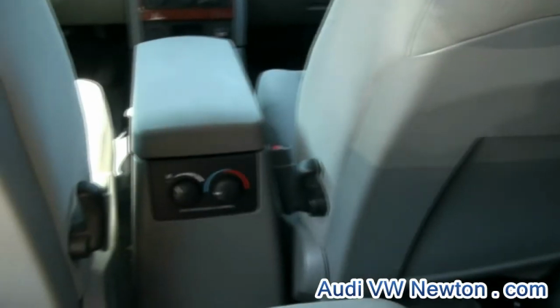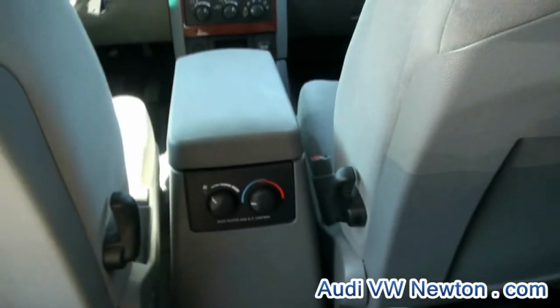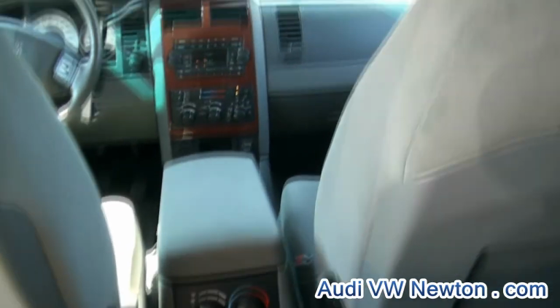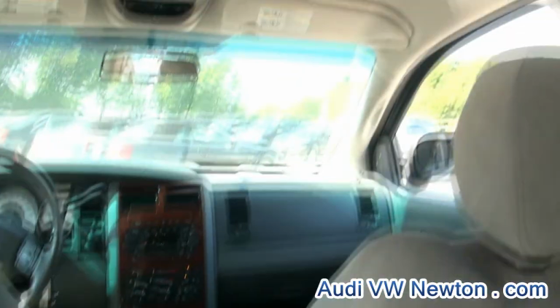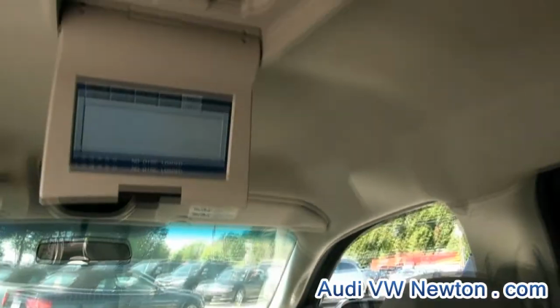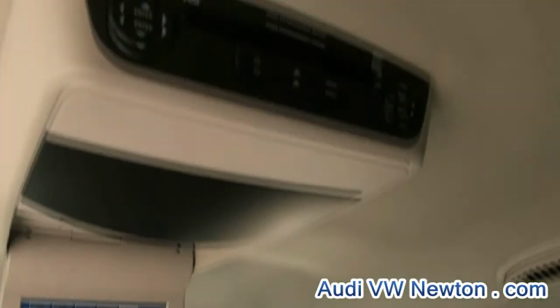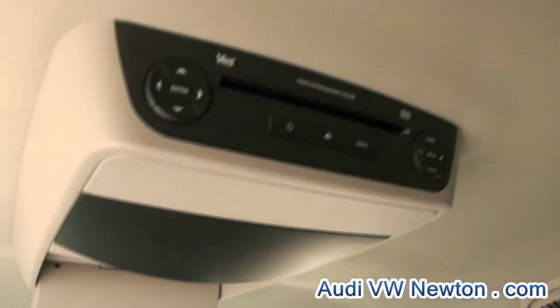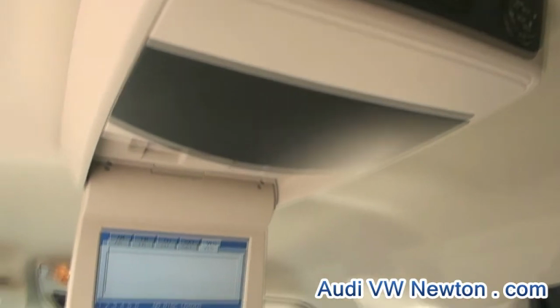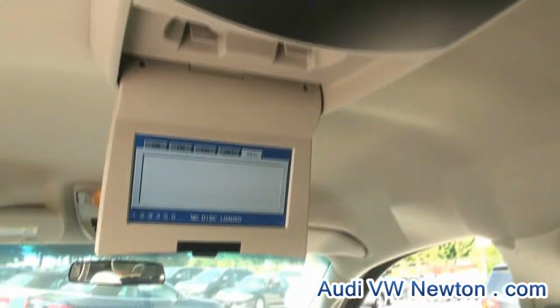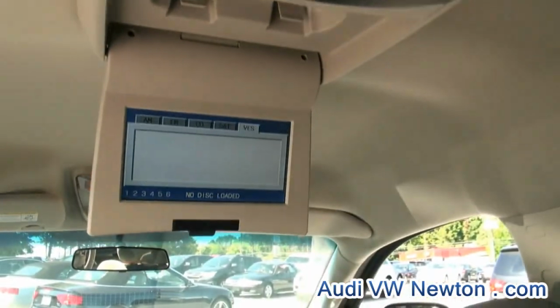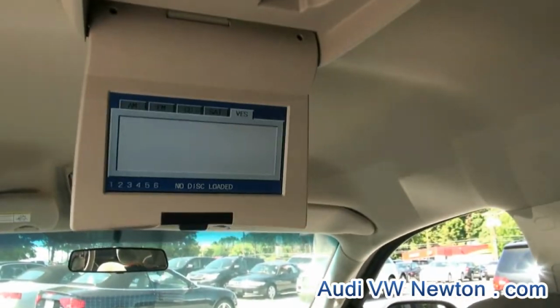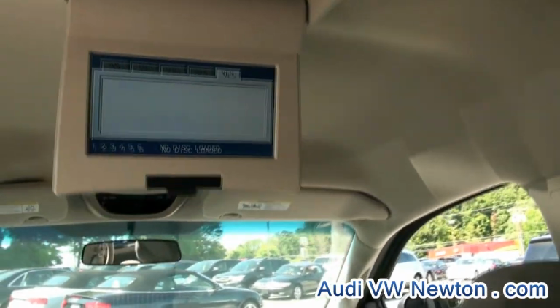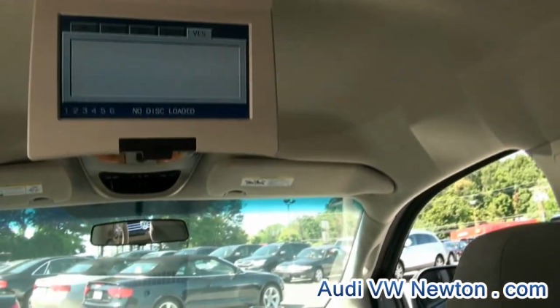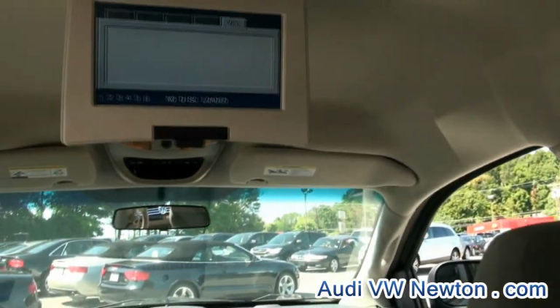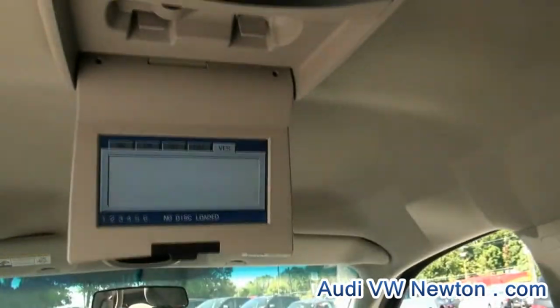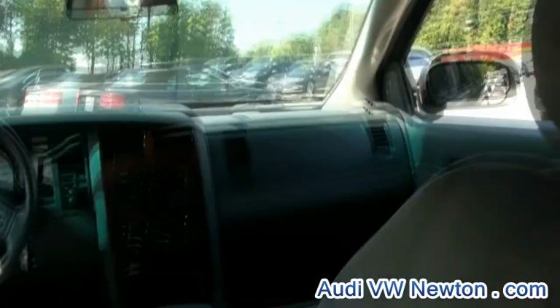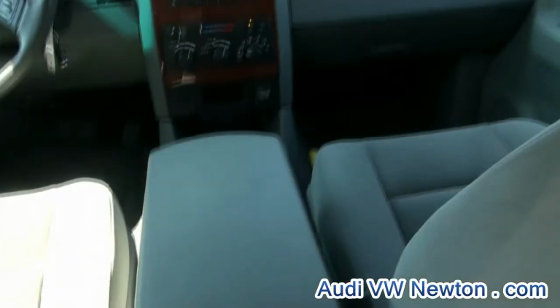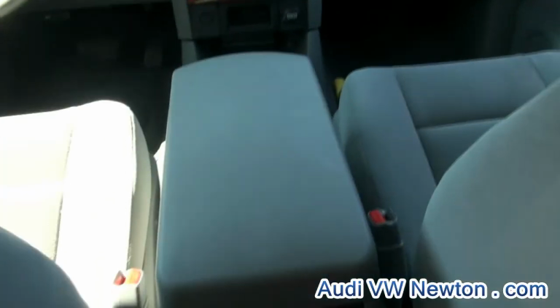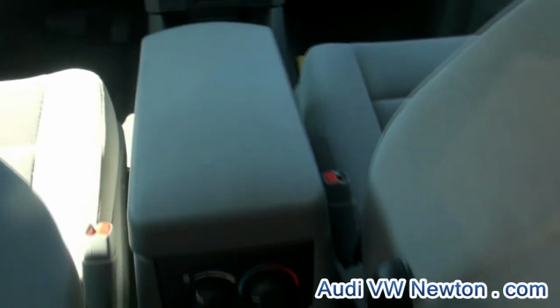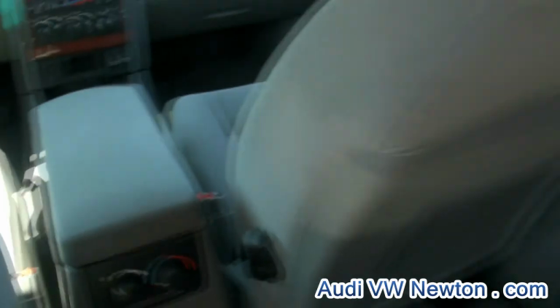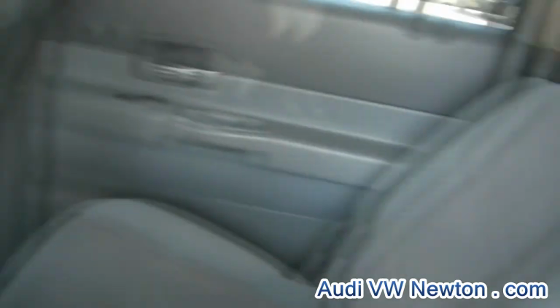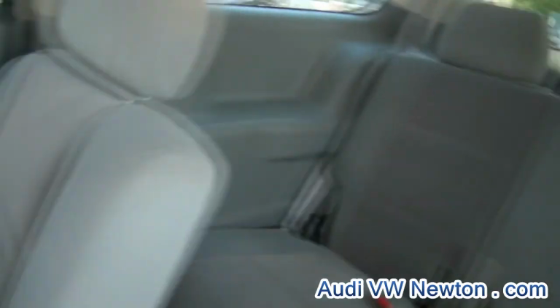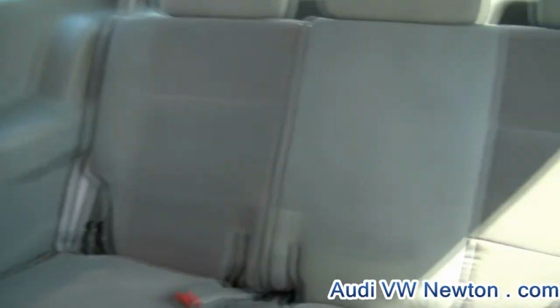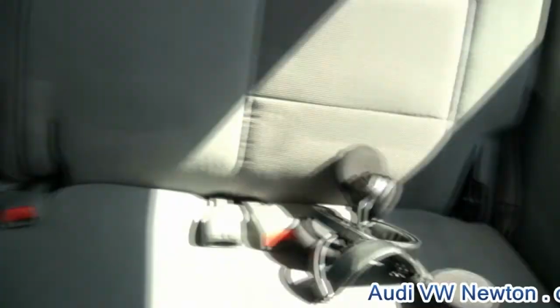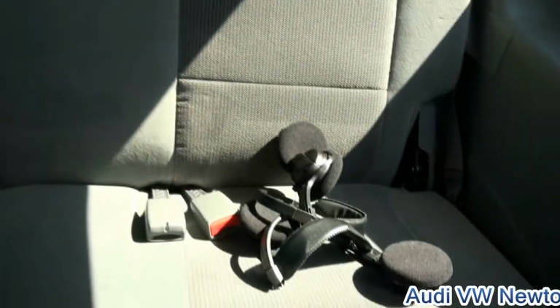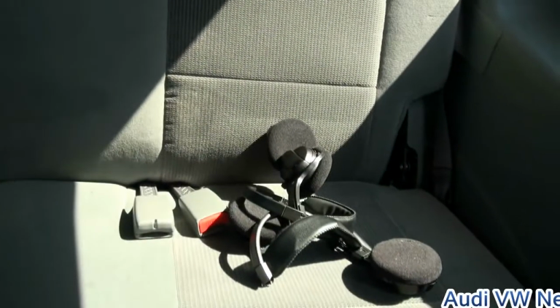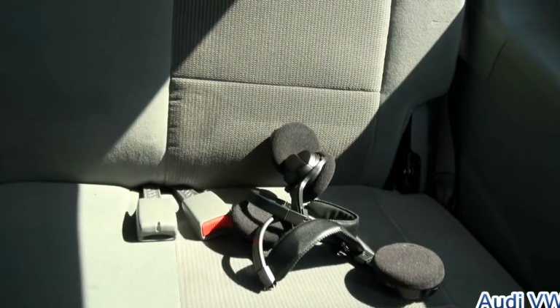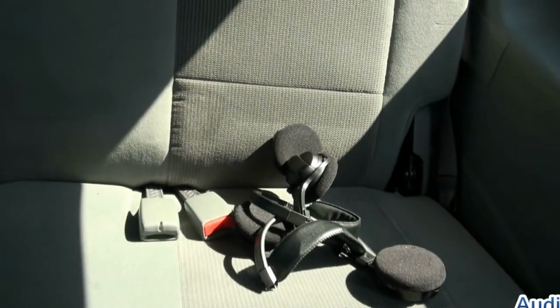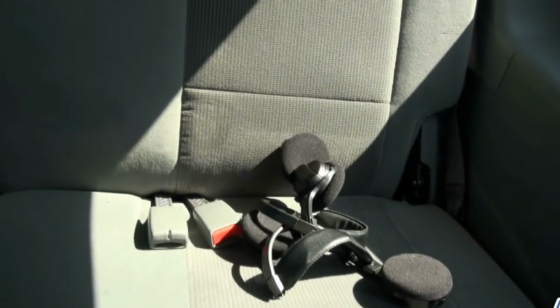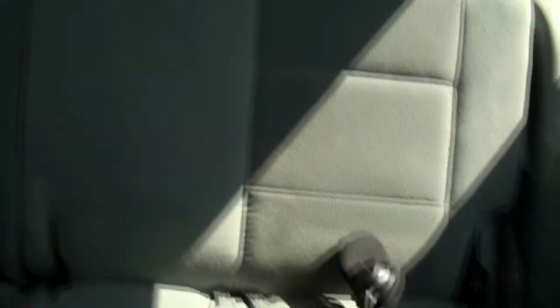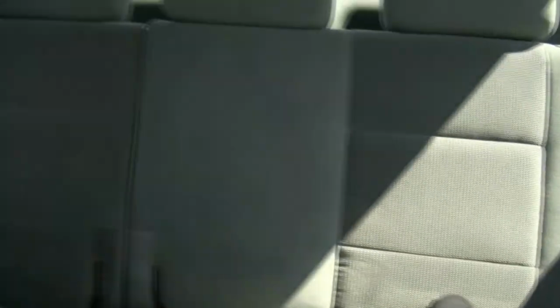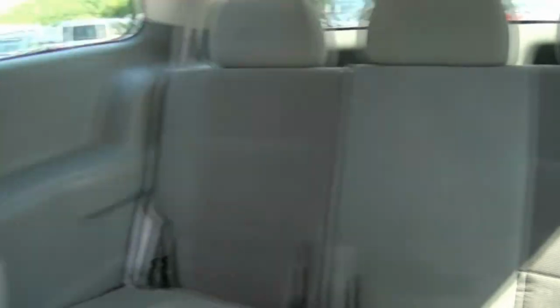Rear climate control, rear entertainment system. The remote is in the middle — I'll show you that — also has the wireless headphones and third row seating.